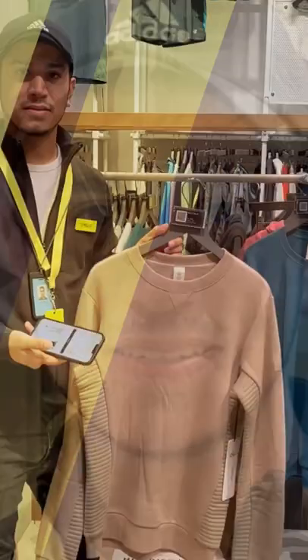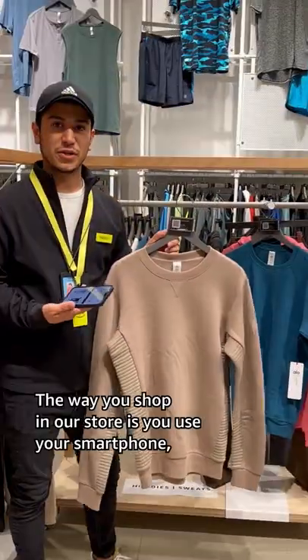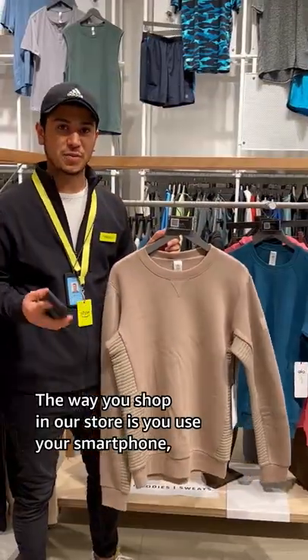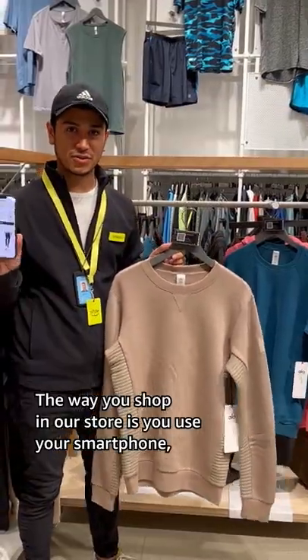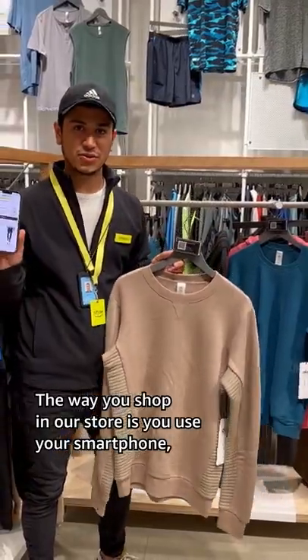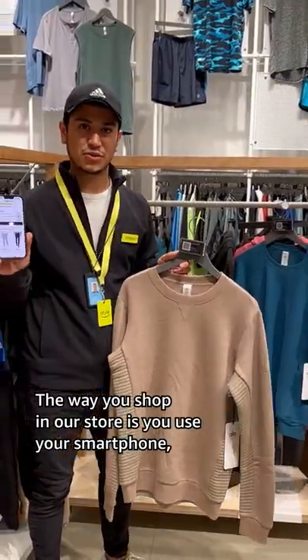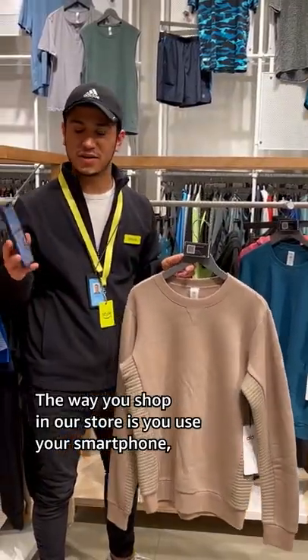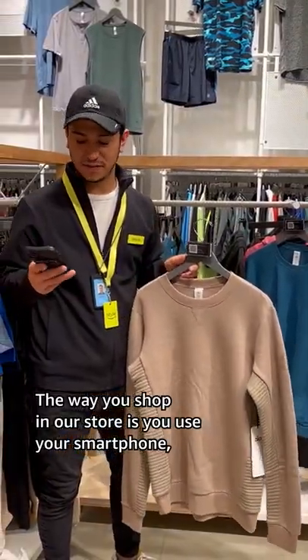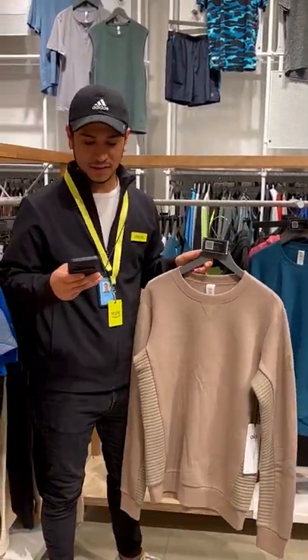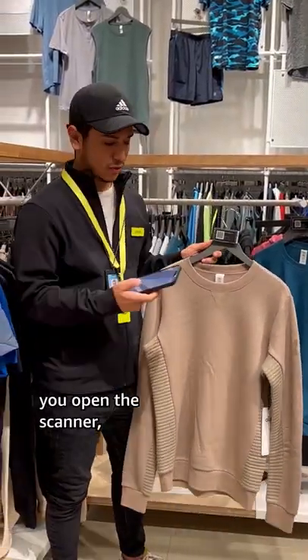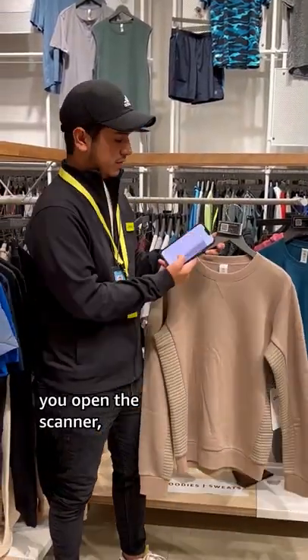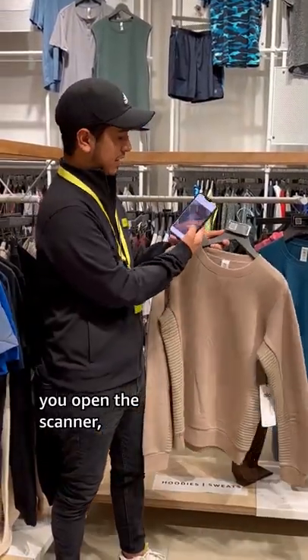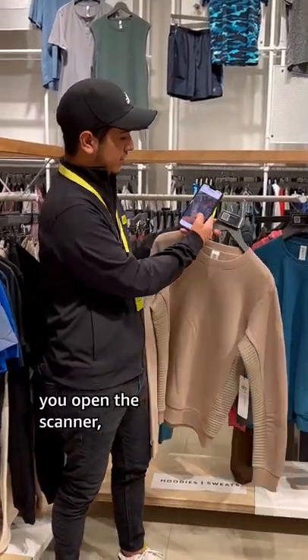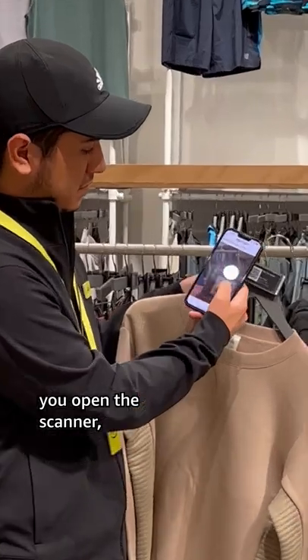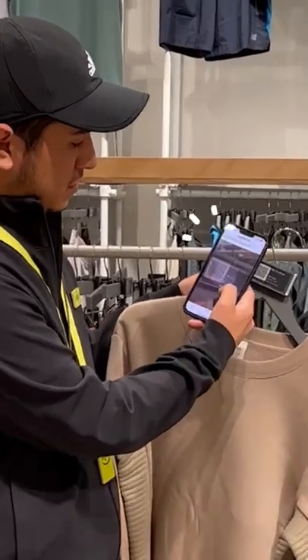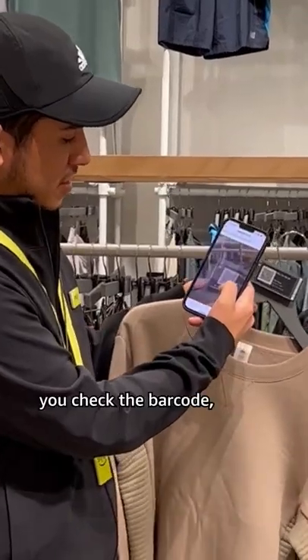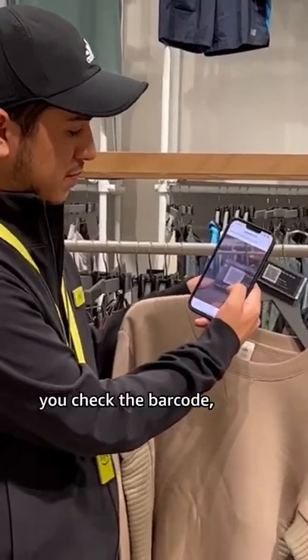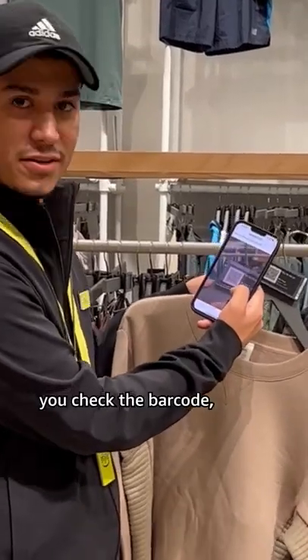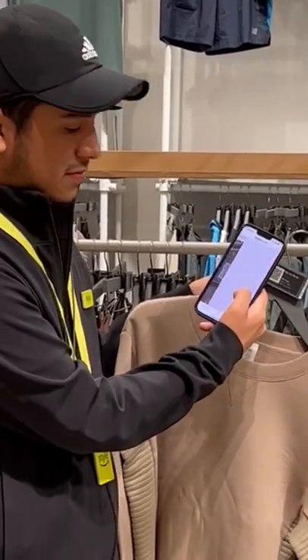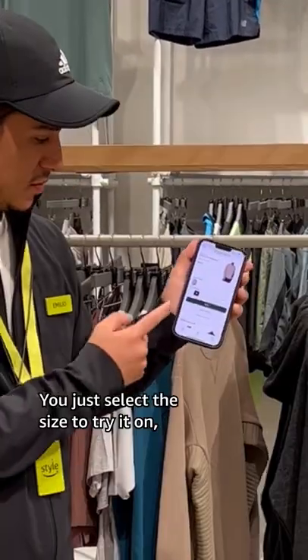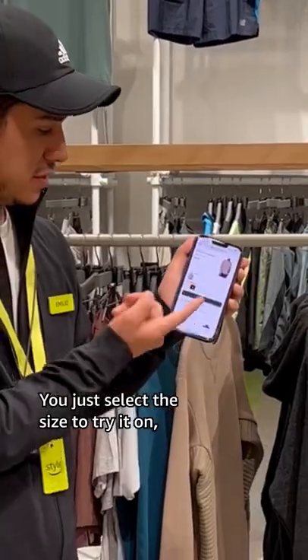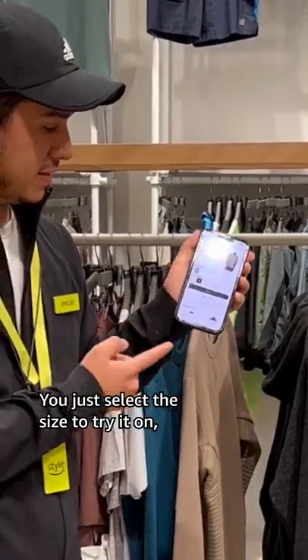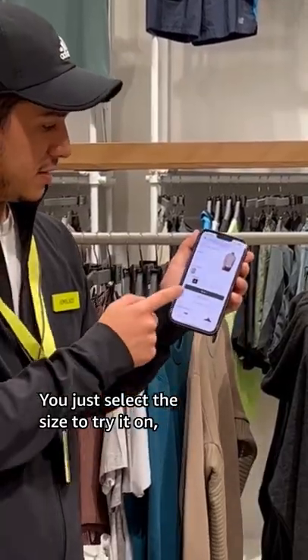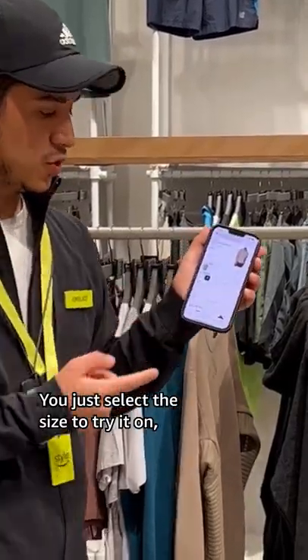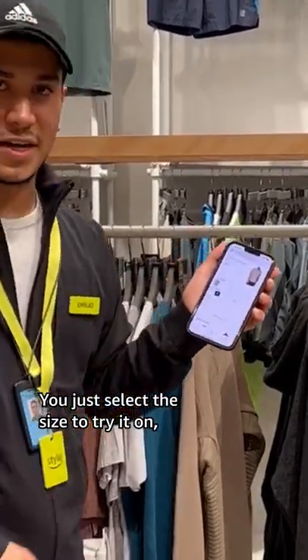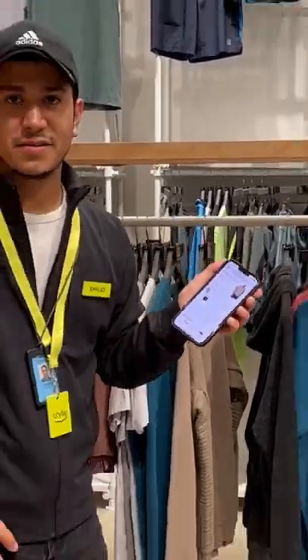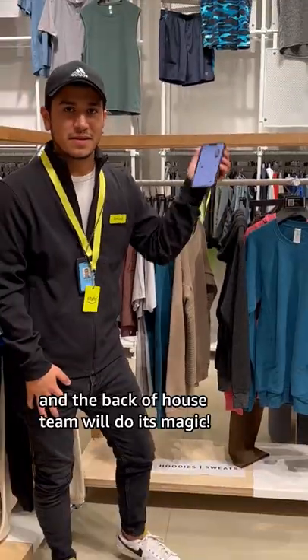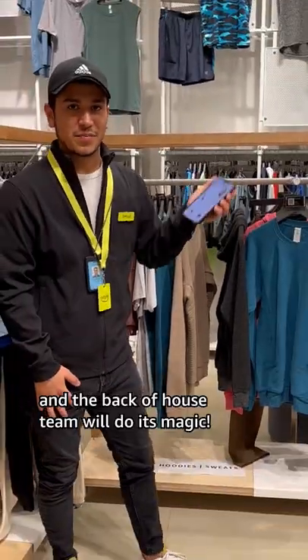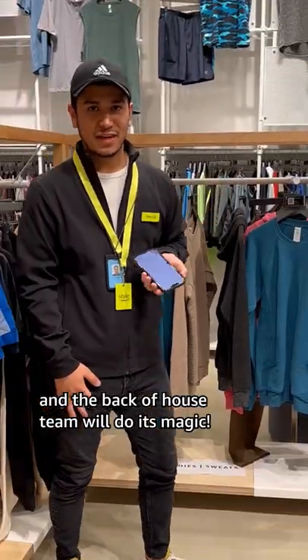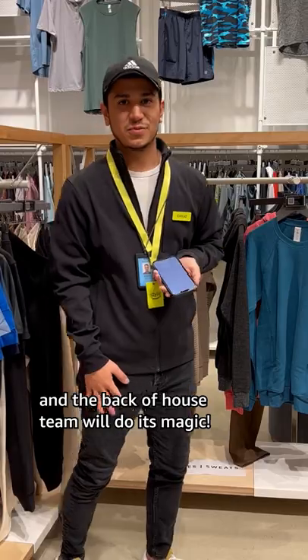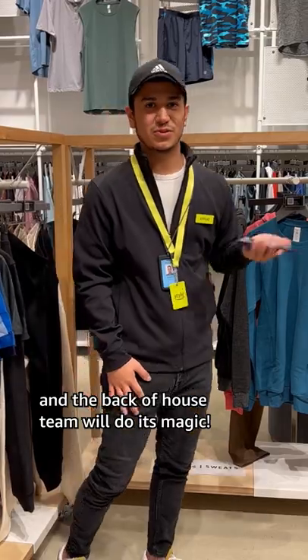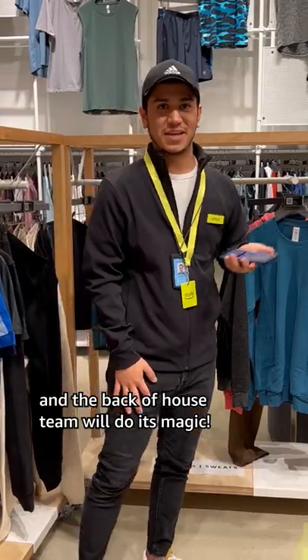The way you shop in our store is you use your smartphone, you open the scanner, check on the barcode, and you just select the sign to try it on and the backup house team will do its magic.